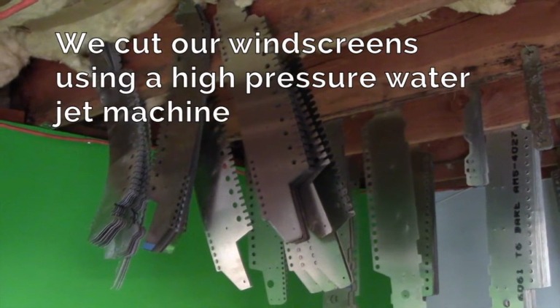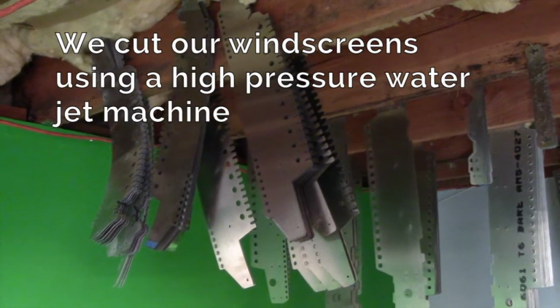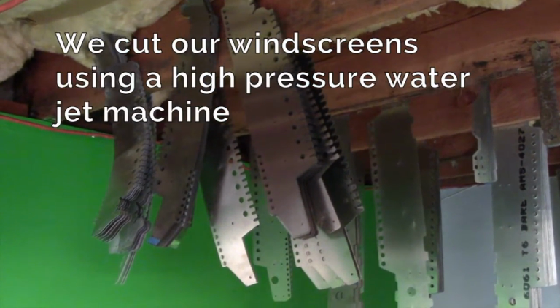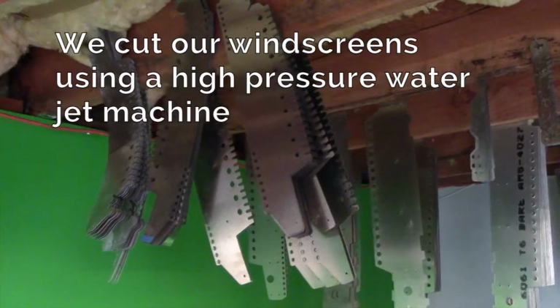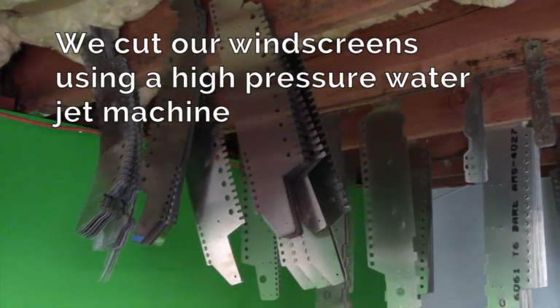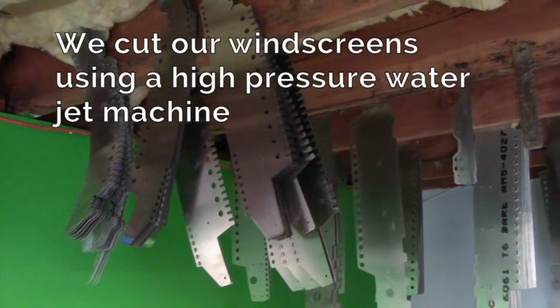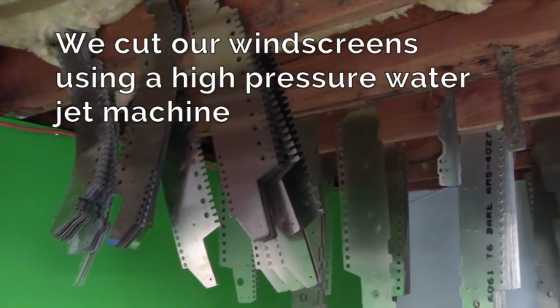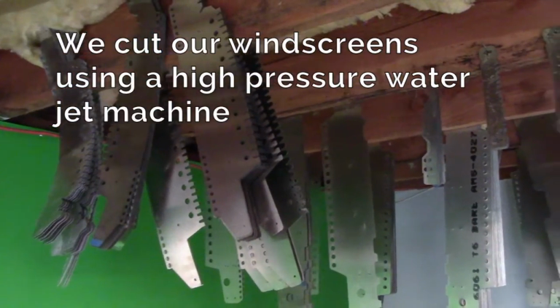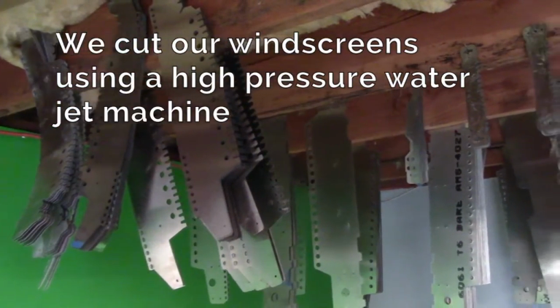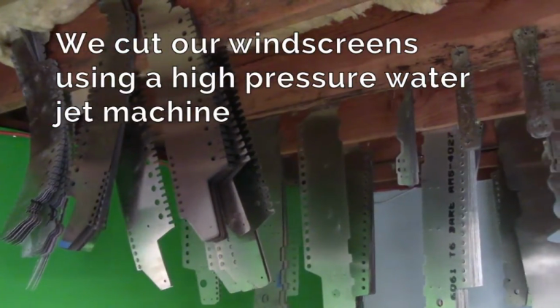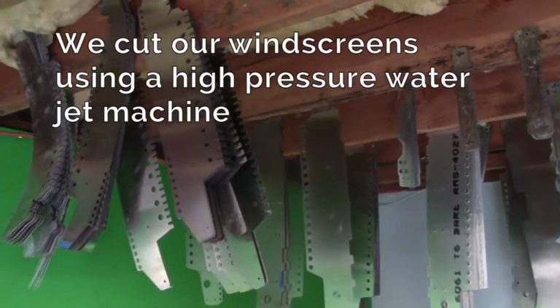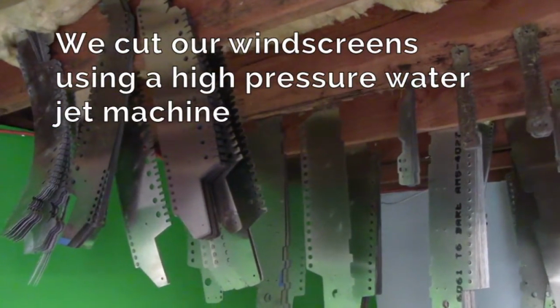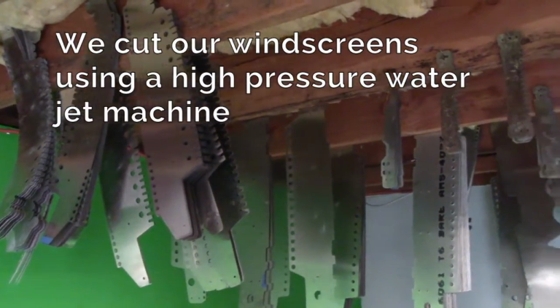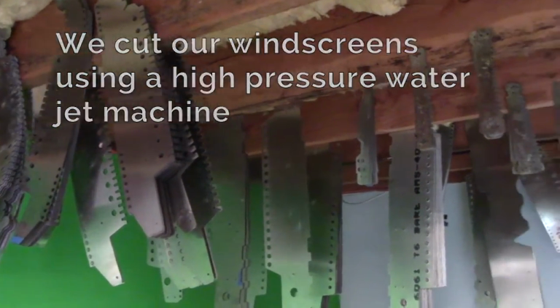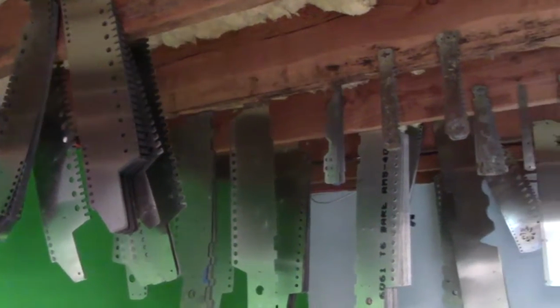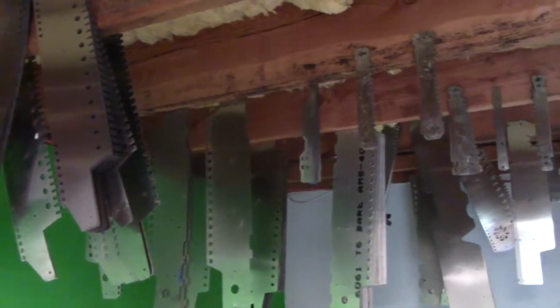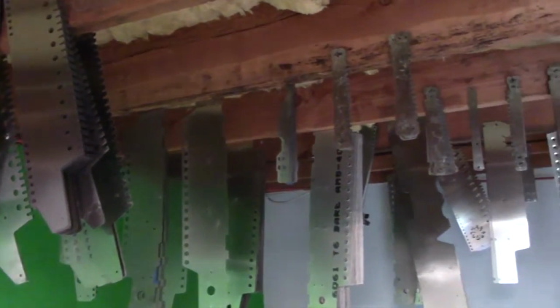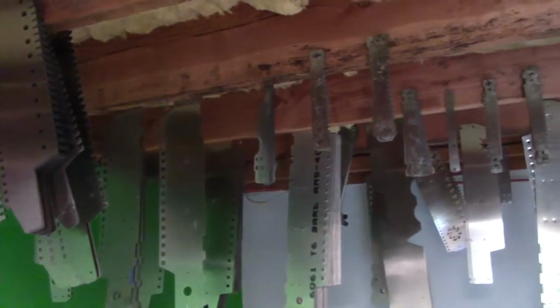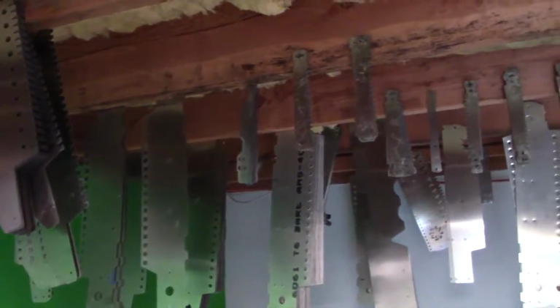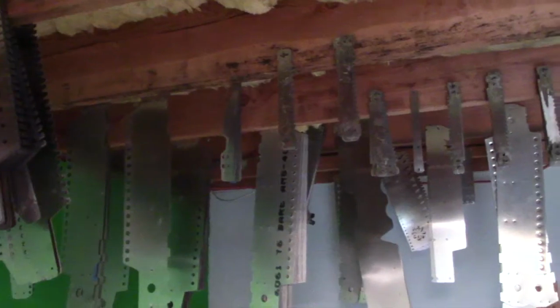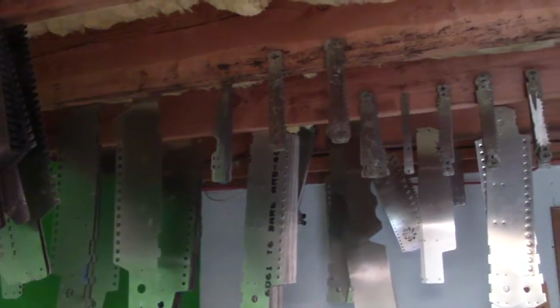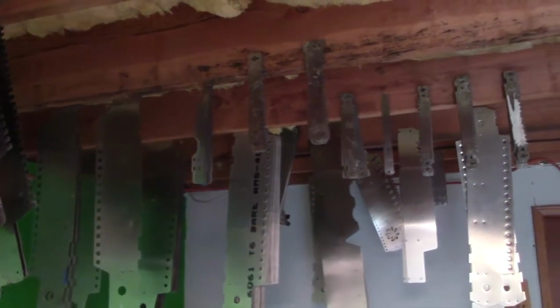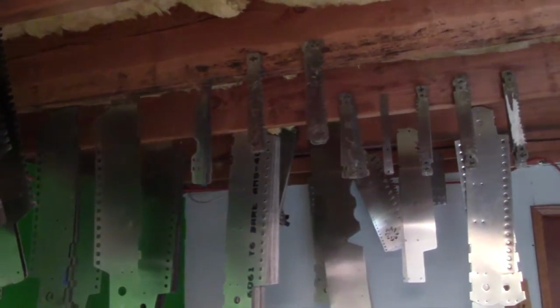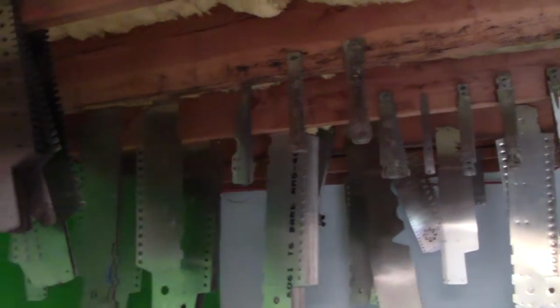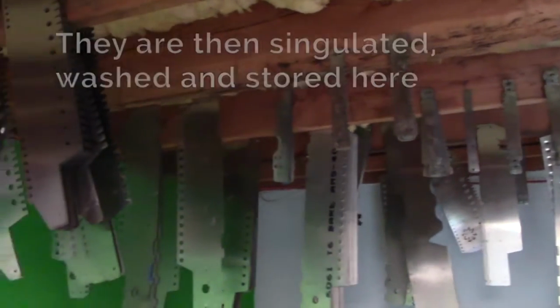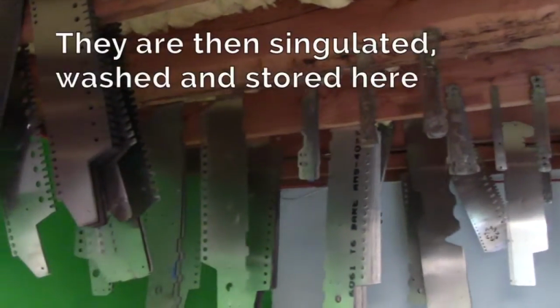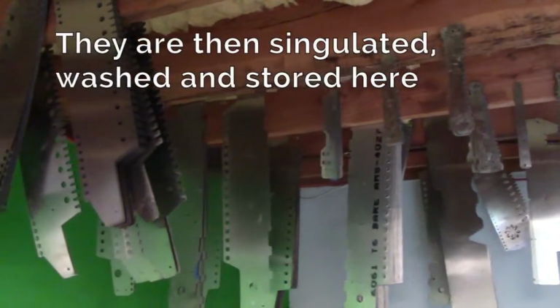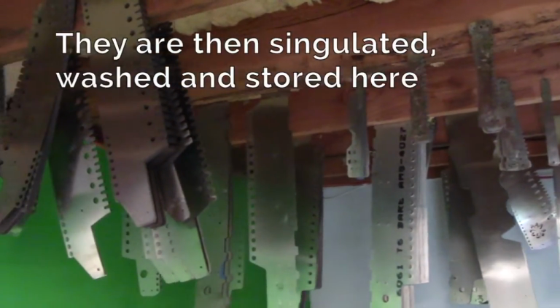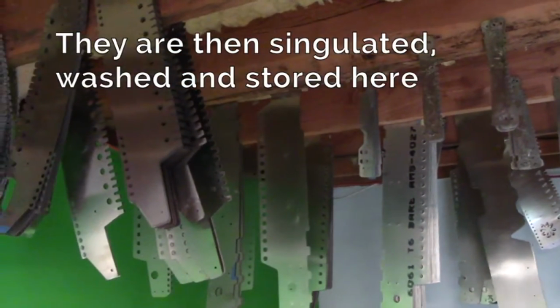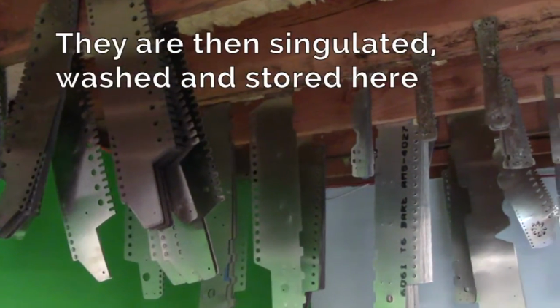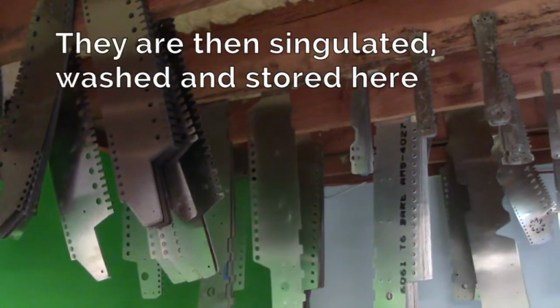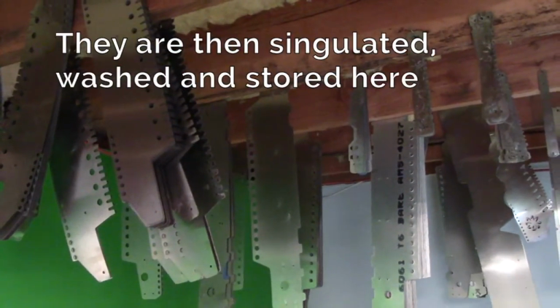So after they've been washed, I usually hang my wingscreens up in my rafters in my shop. It takes up less space this way. Once you coil them up, it takes a lot of volume.